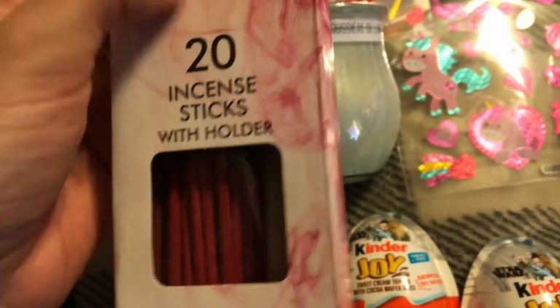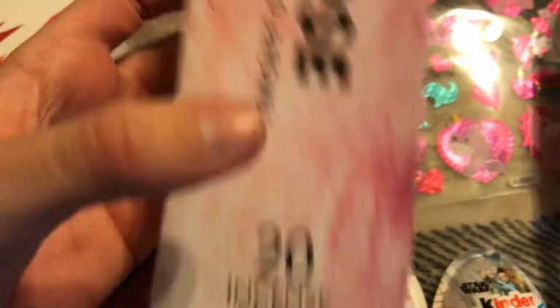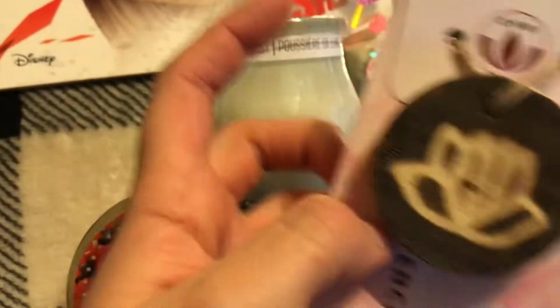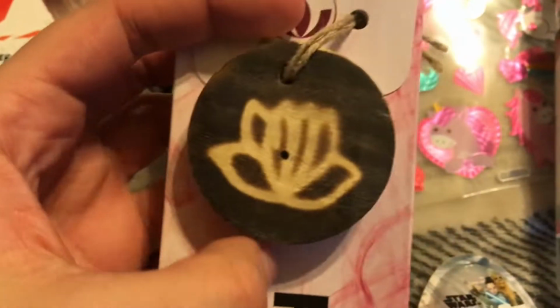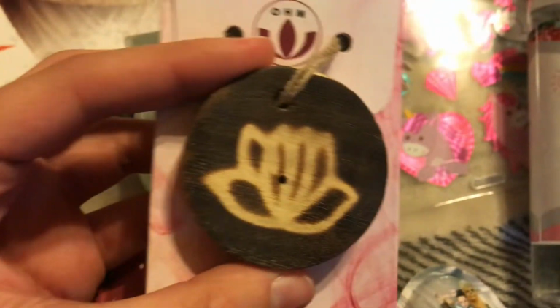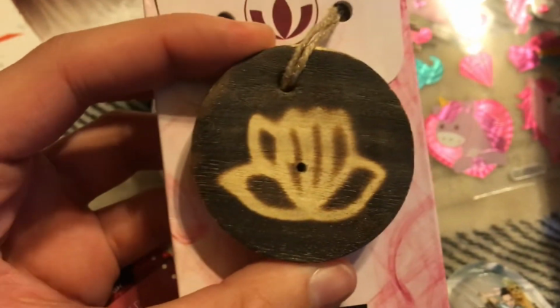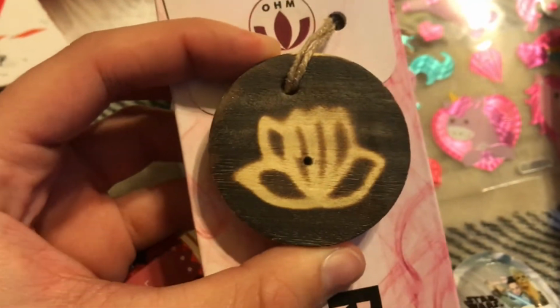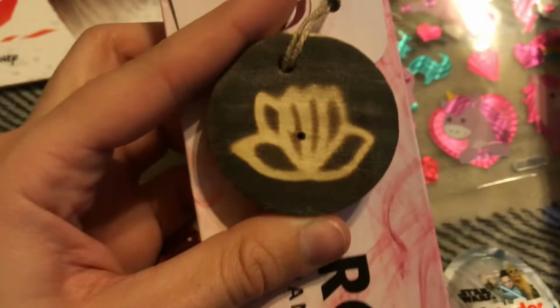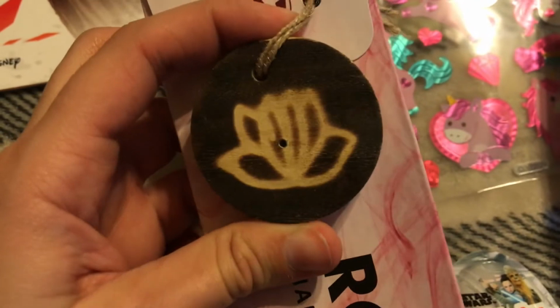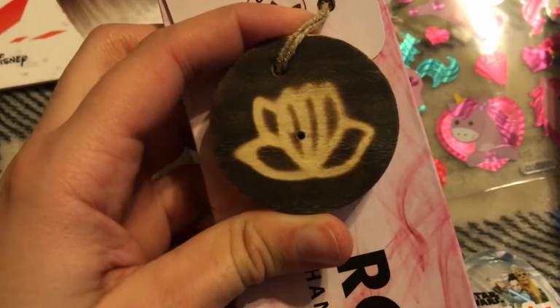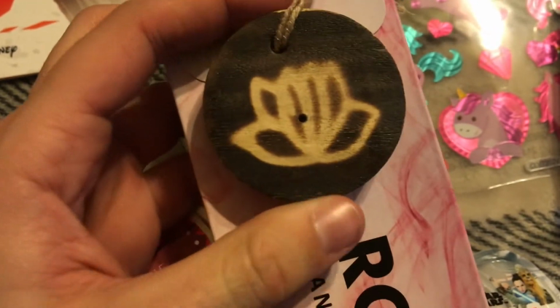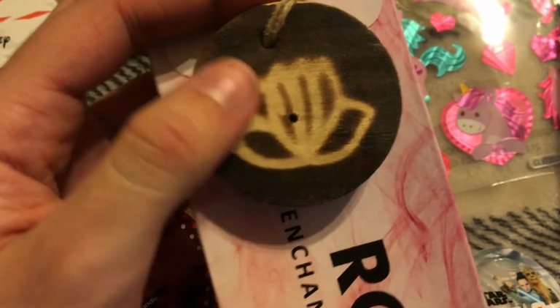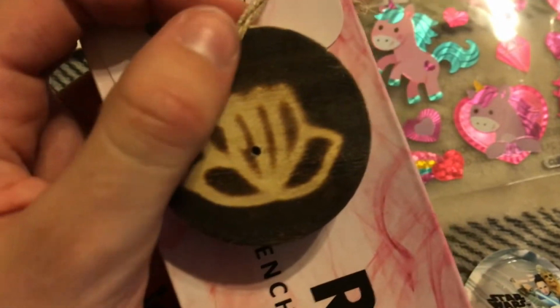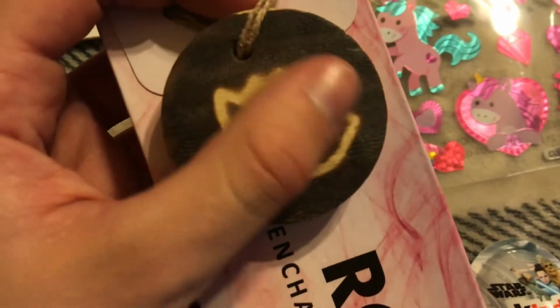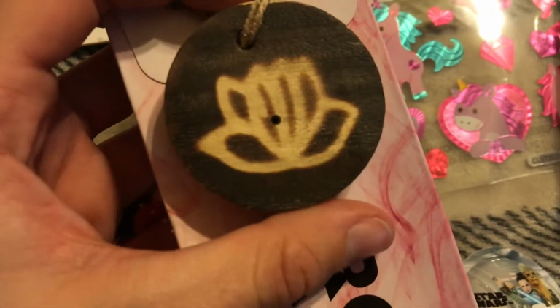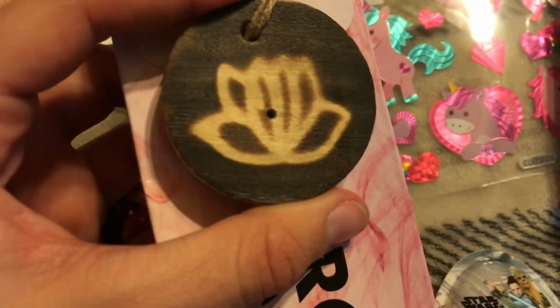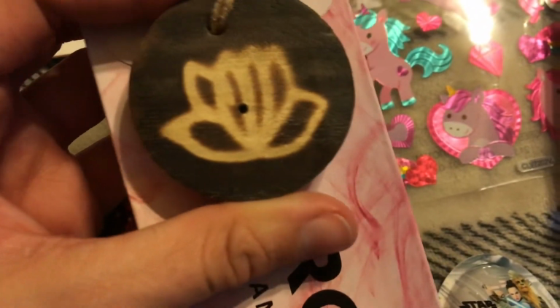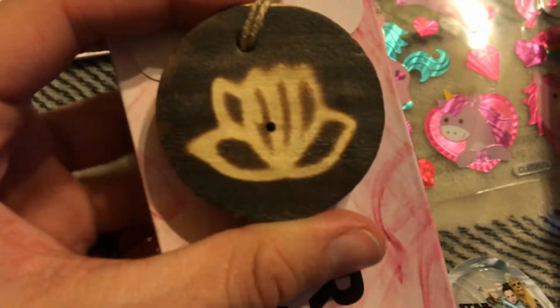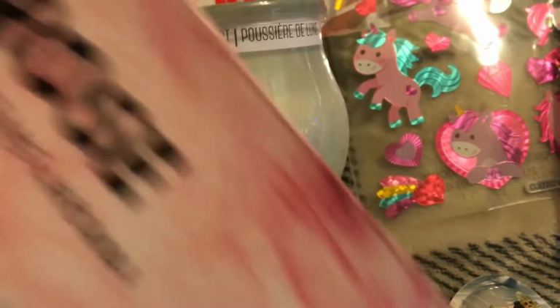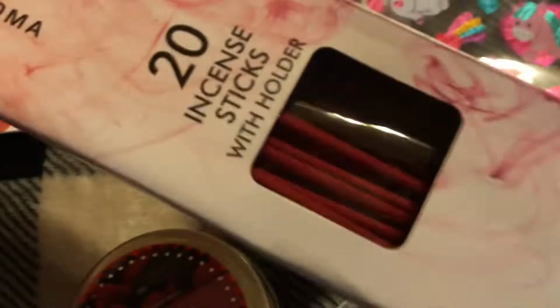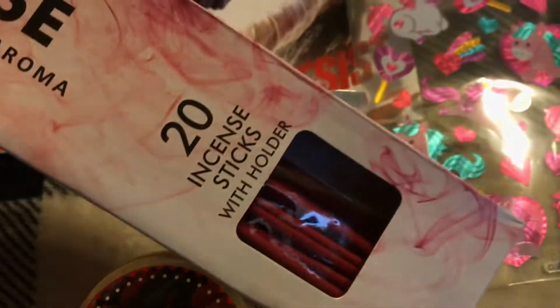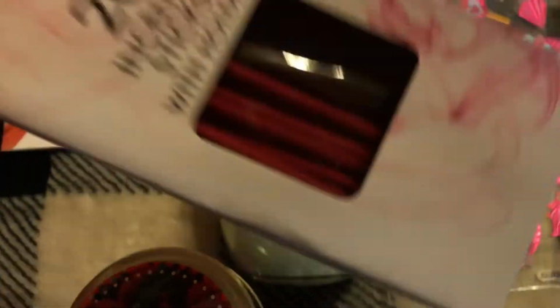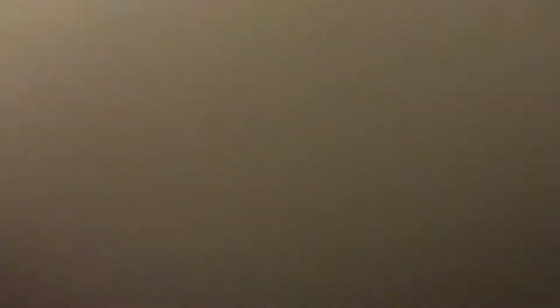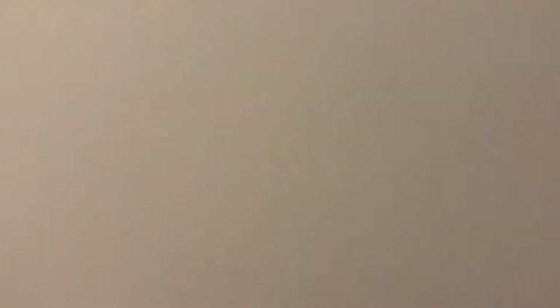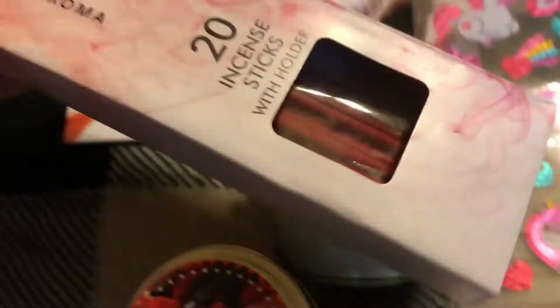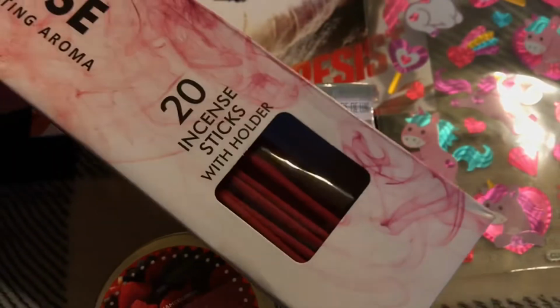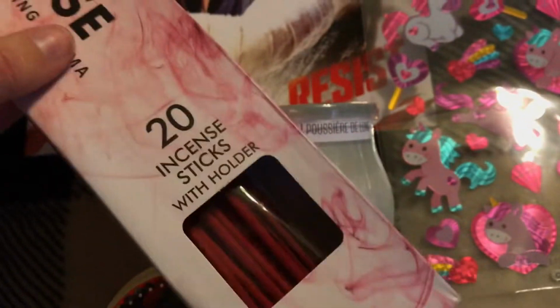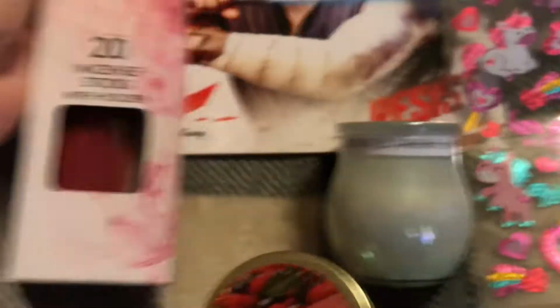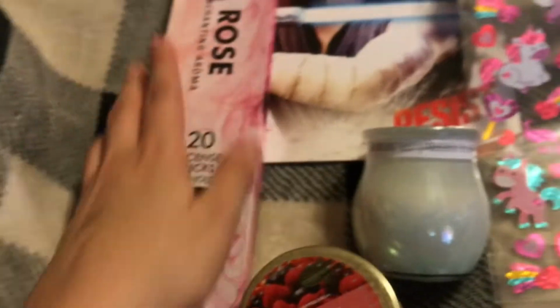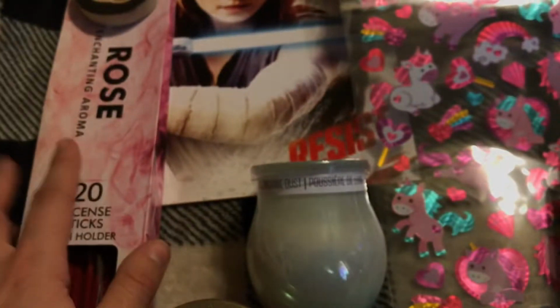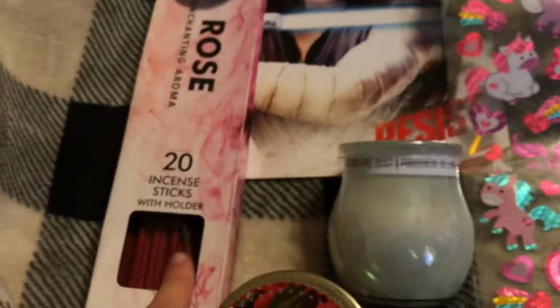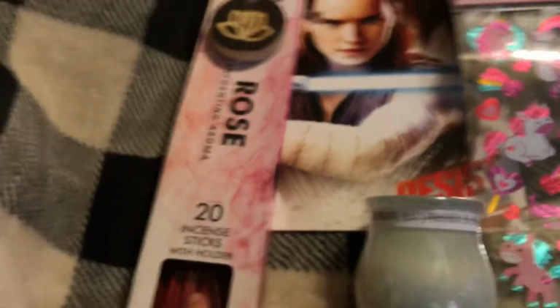Then I got this rose enchanting aroma incense sticks set. I mostly got it for the holder — this one is so cute, it's like a lotus bloom — and it smells amazing. They also had a jasmine one as well.